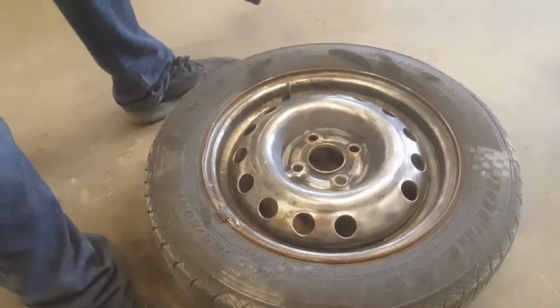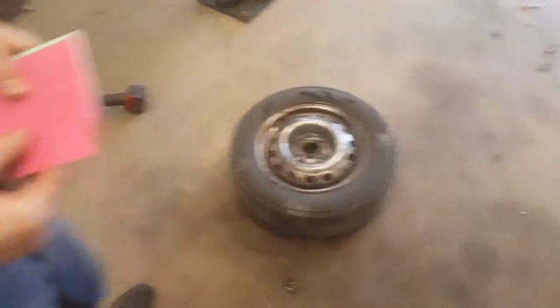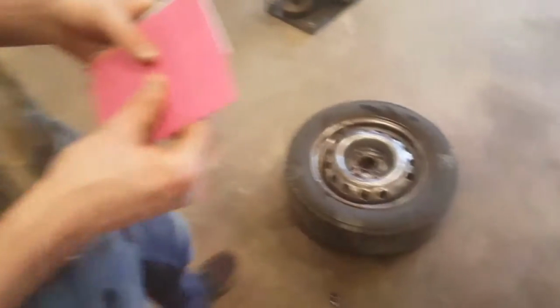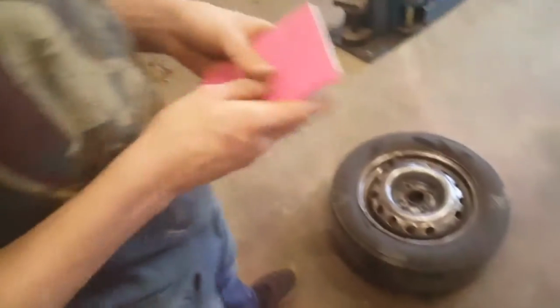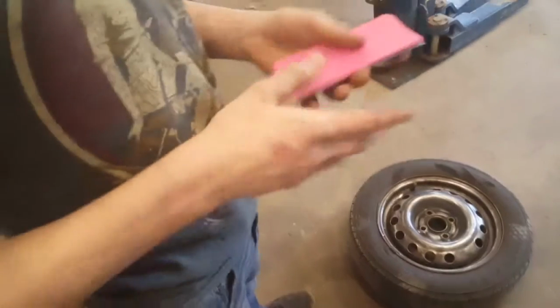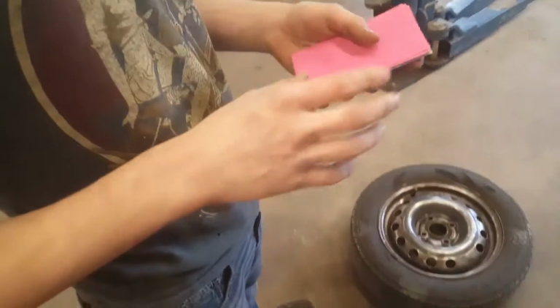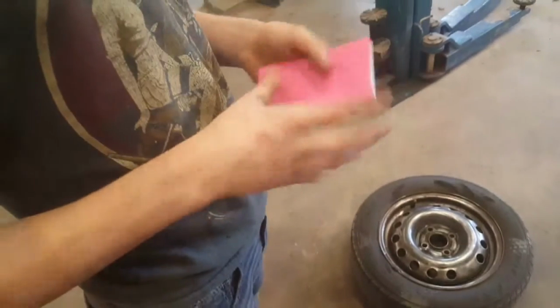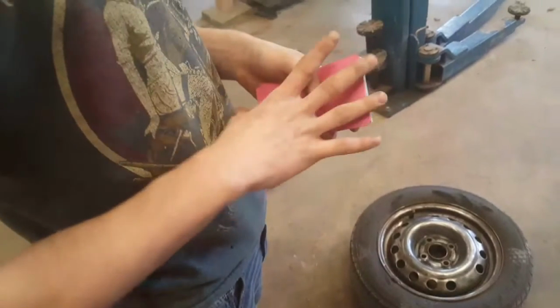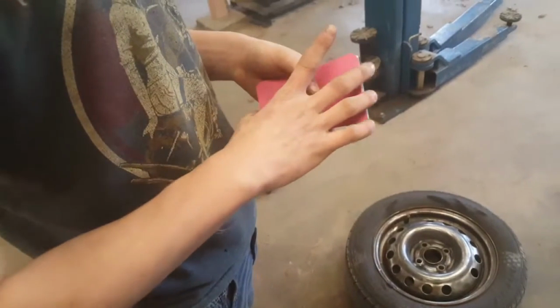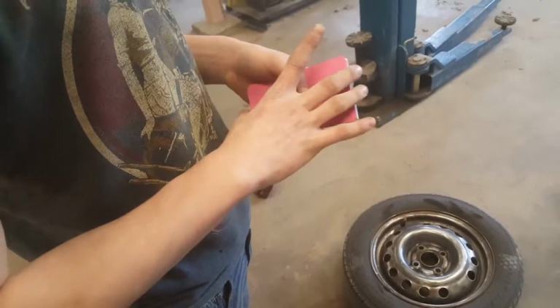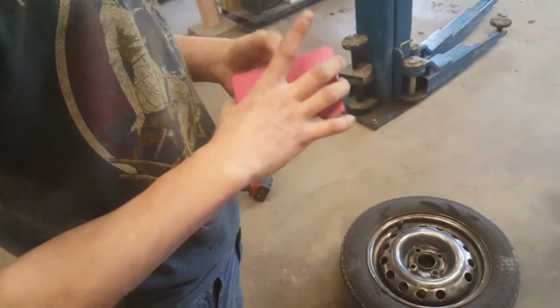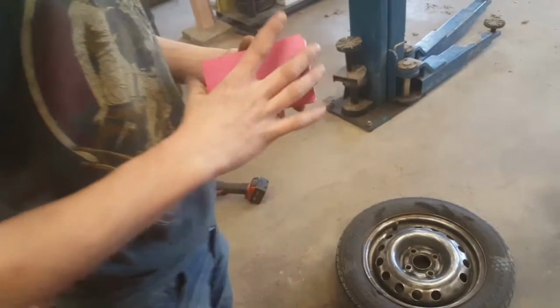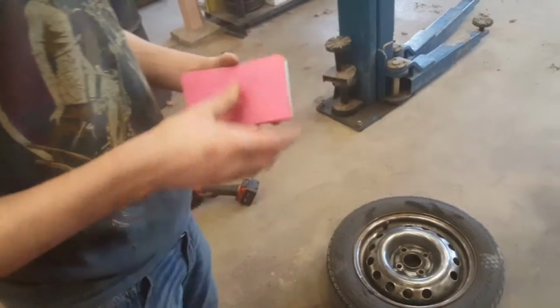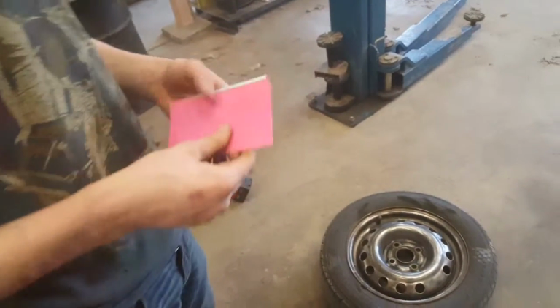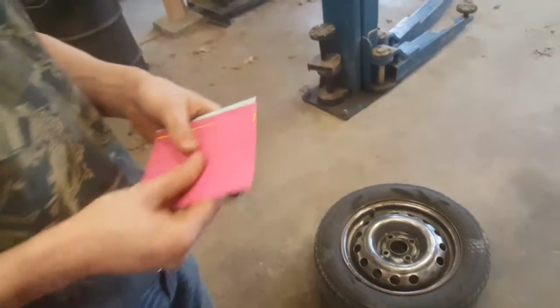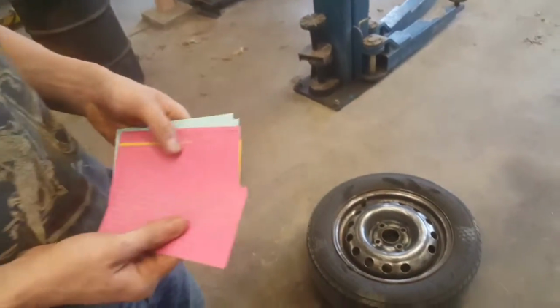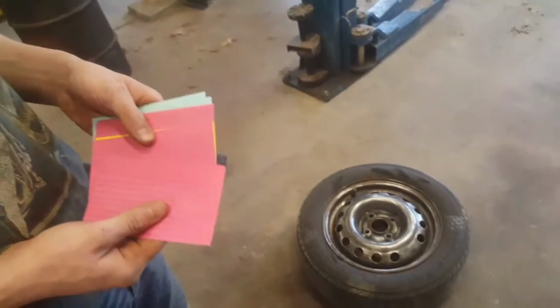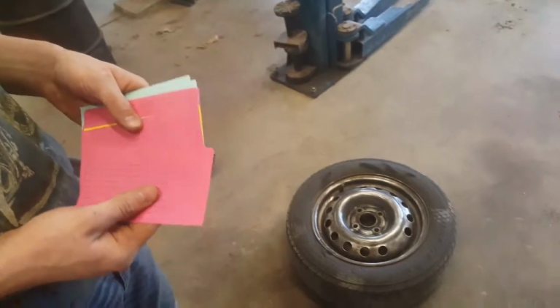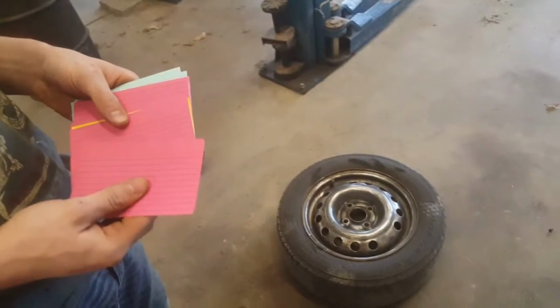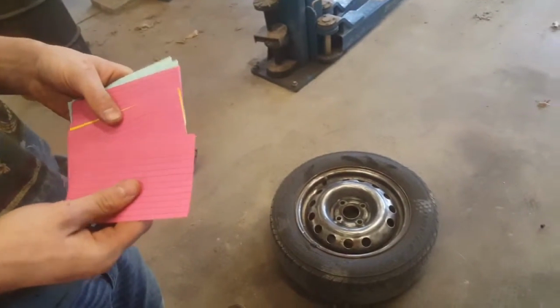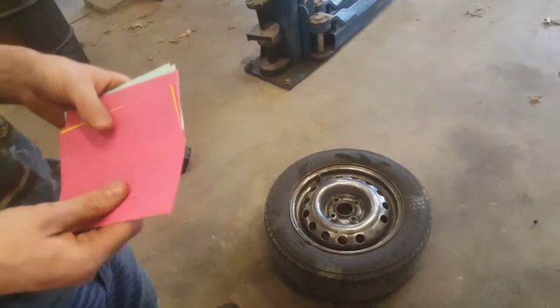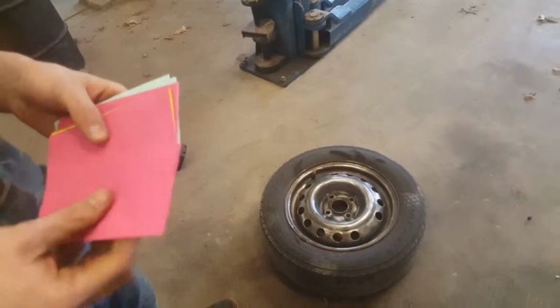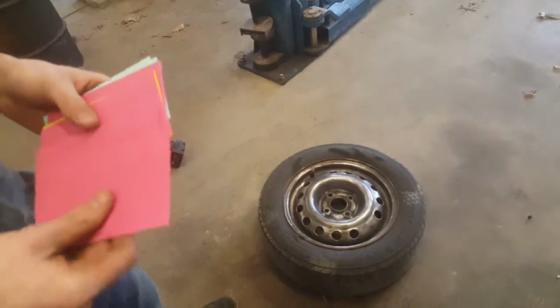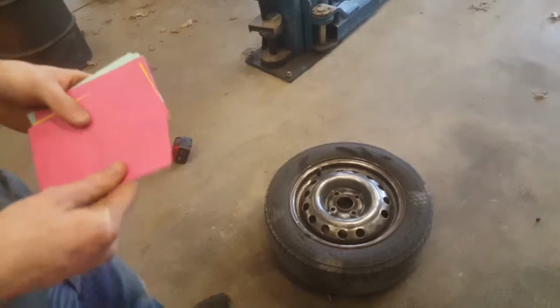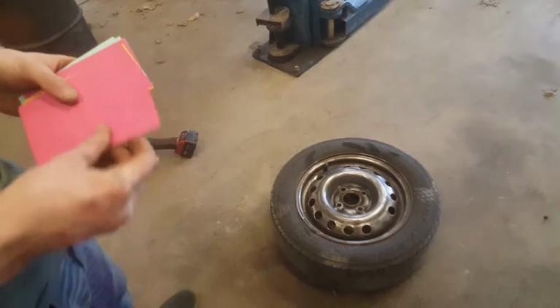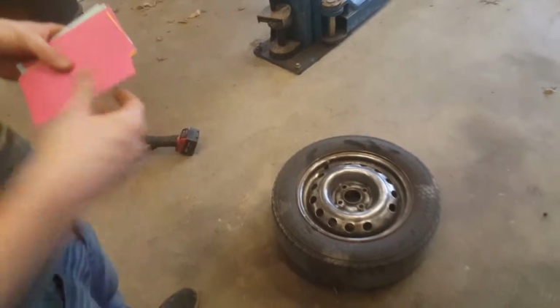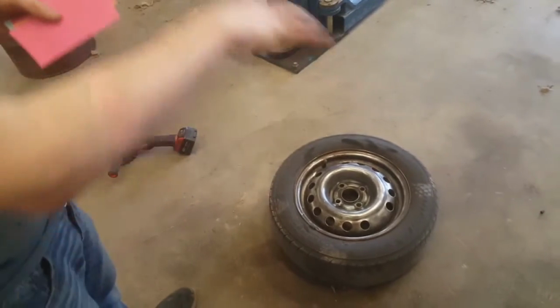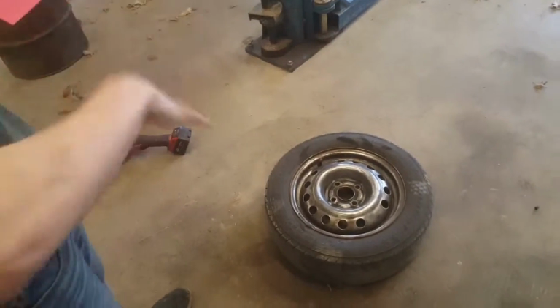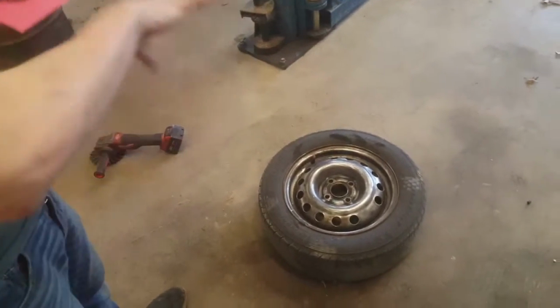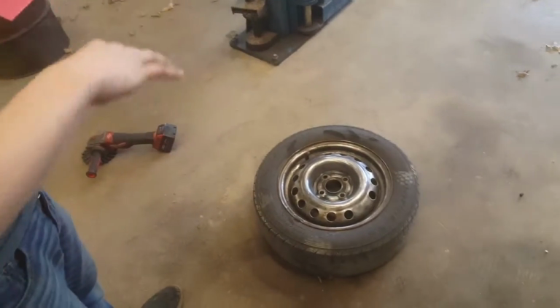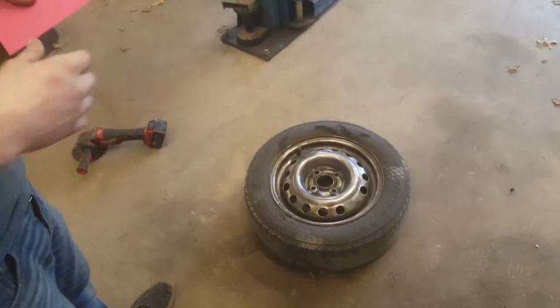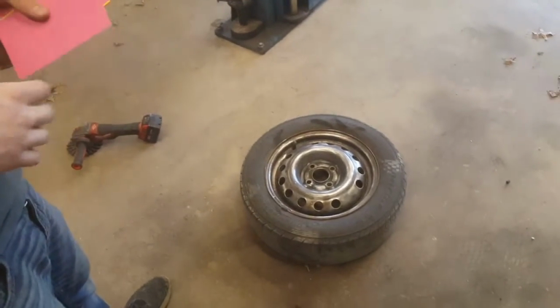The first step in the painting process is to use note cards or whatever you want to get around the rim of the tire.